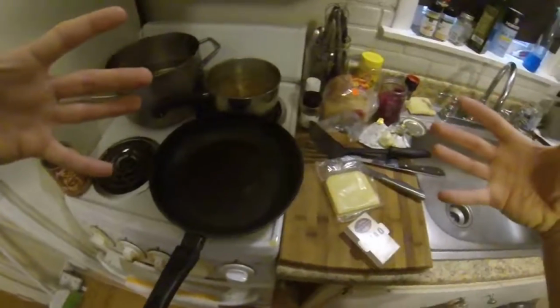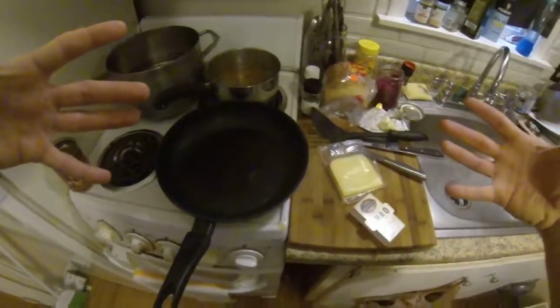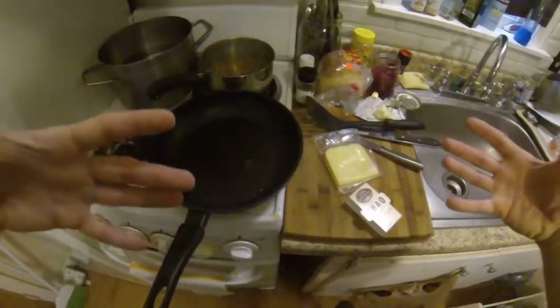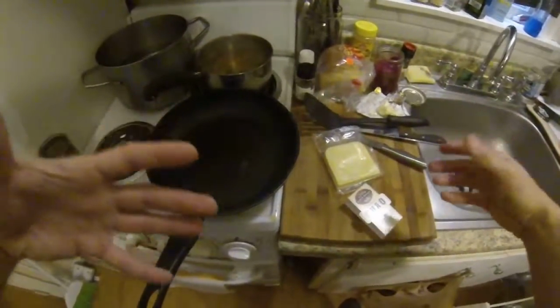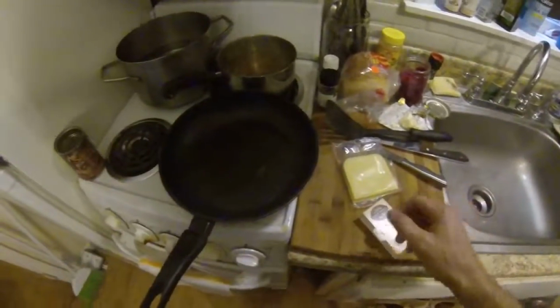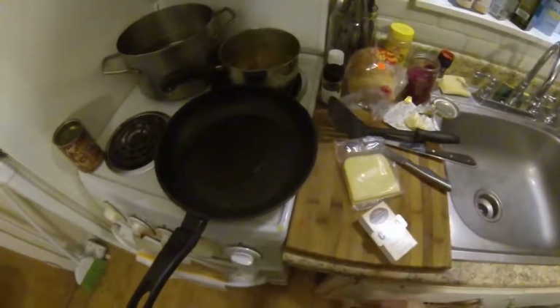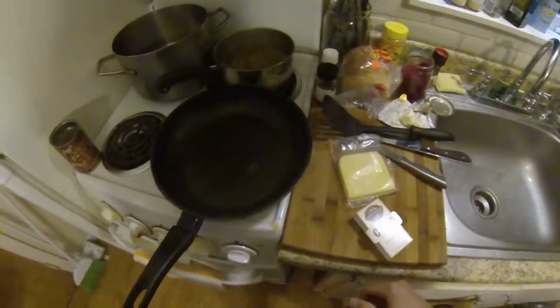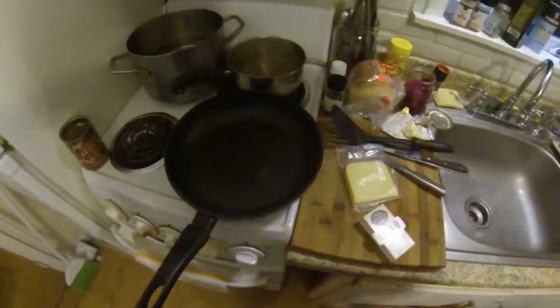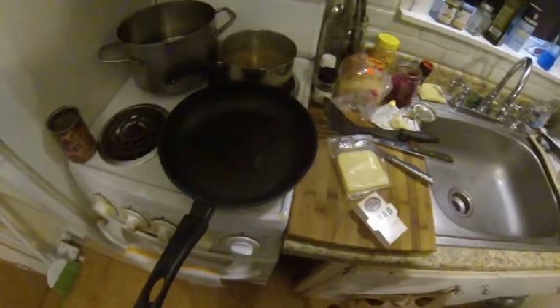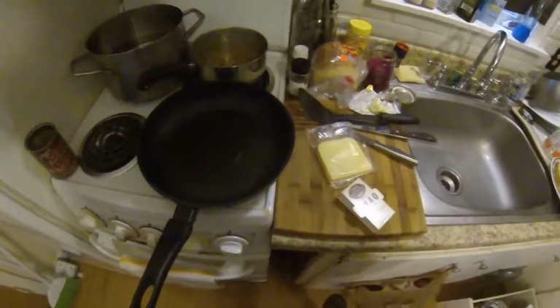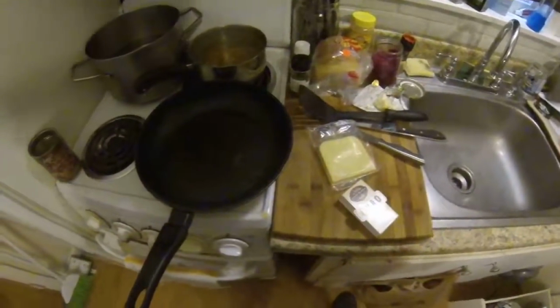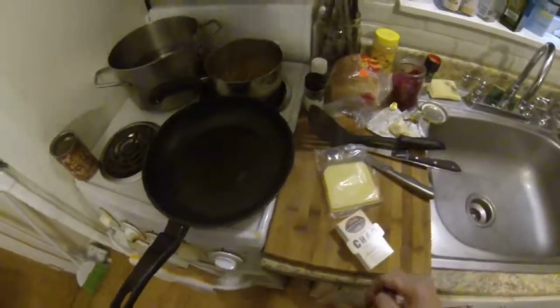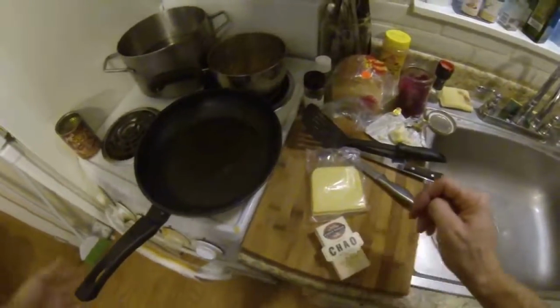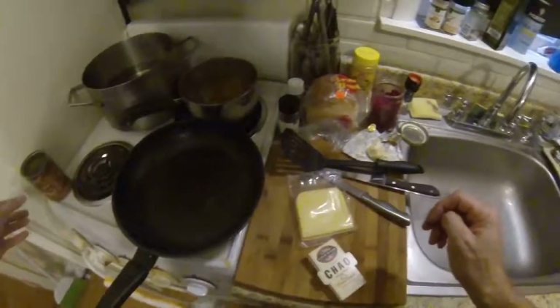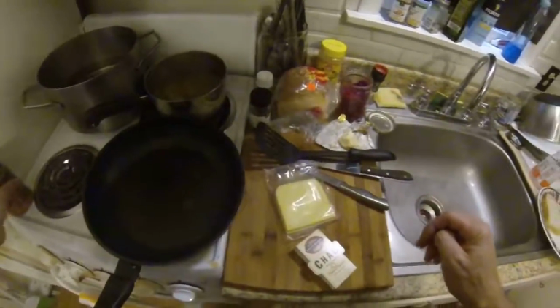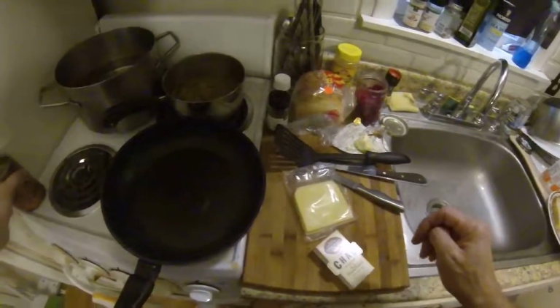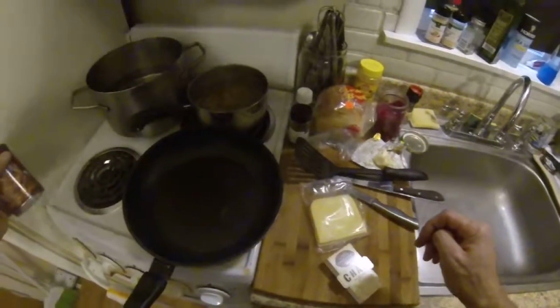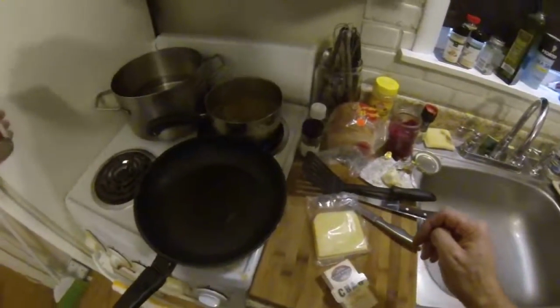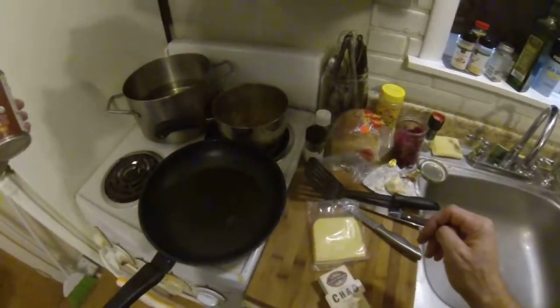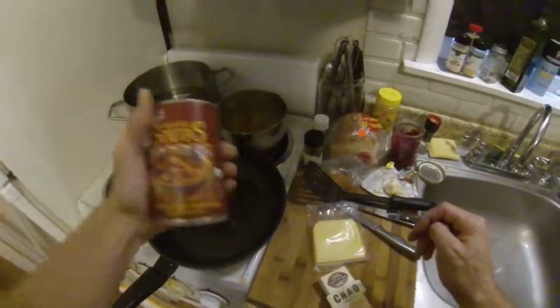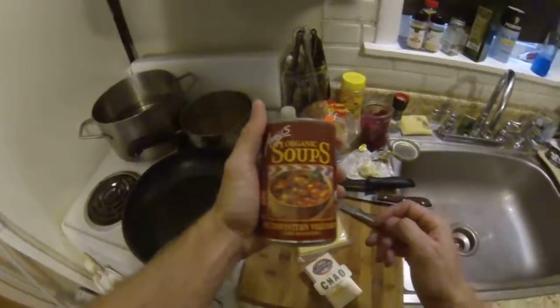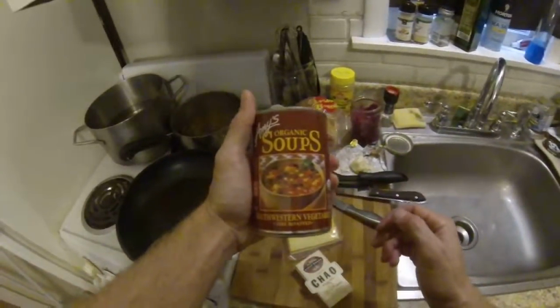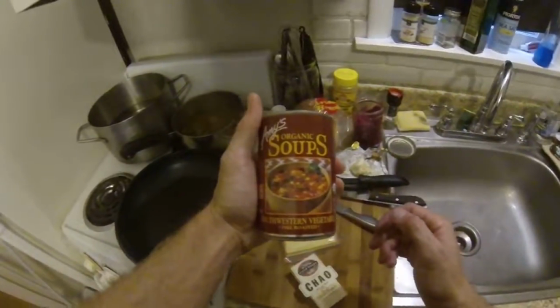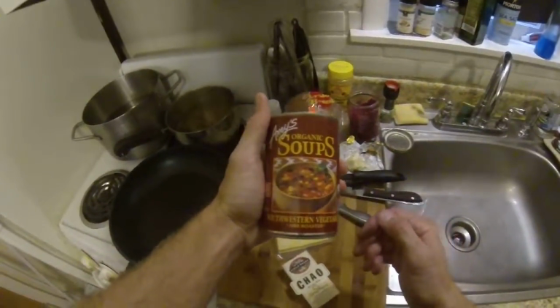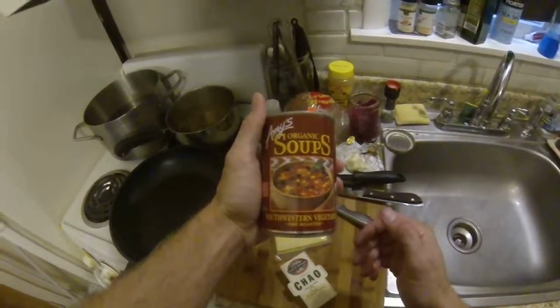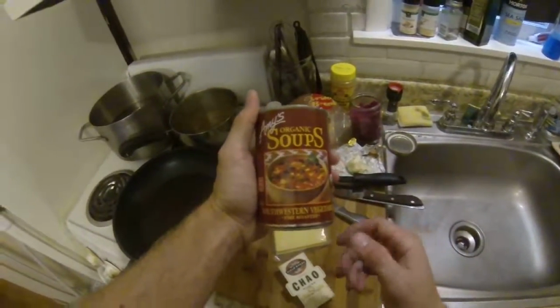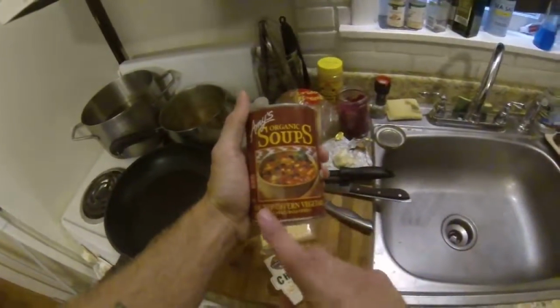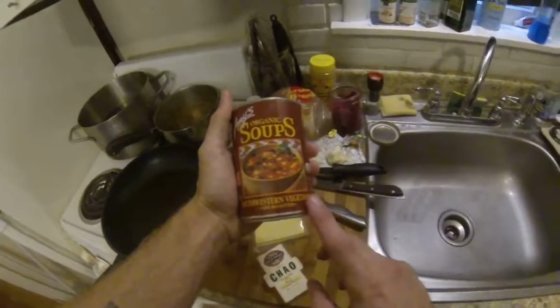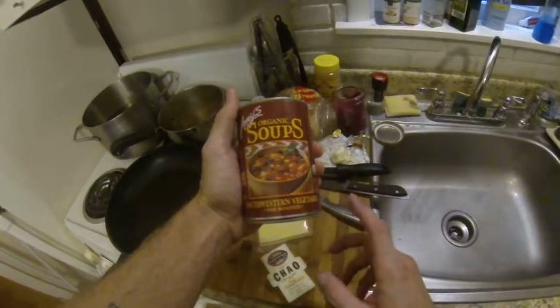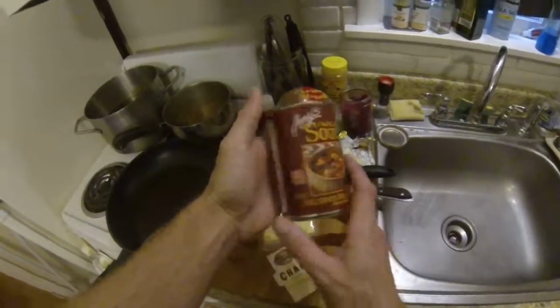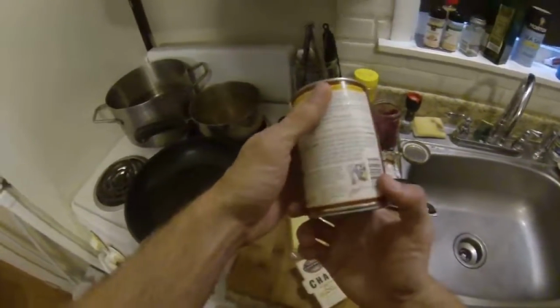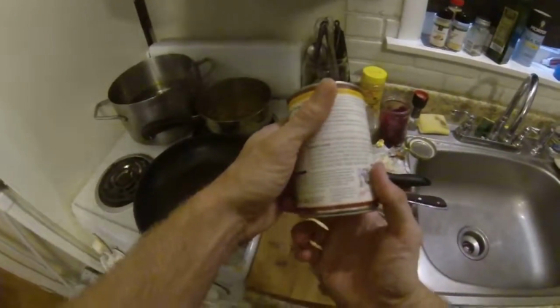Today I'm going to make some basically soup and grilled cheese. I was going to get some tomato soup, but they were all out of it at the store. I got today instead some Amy's Organic Southwestern Vegetable Soup.